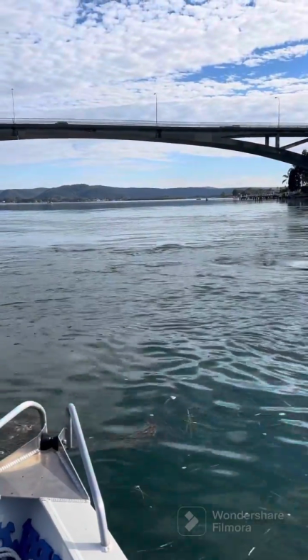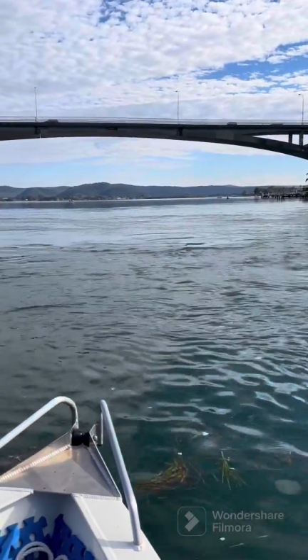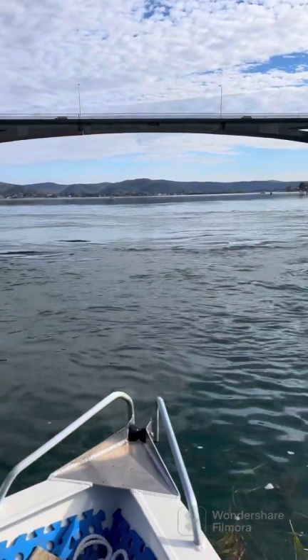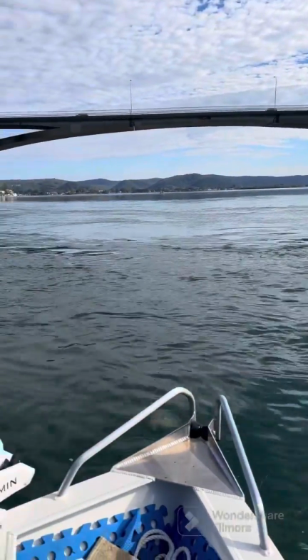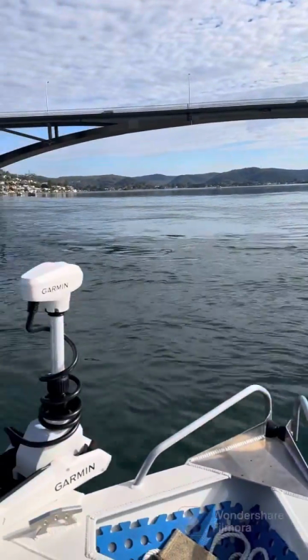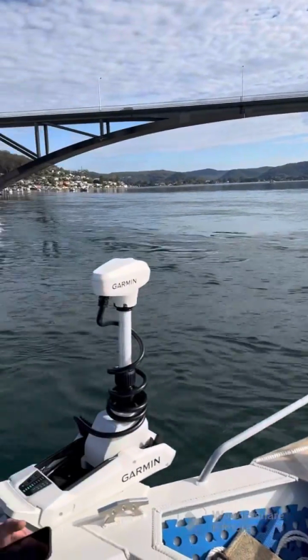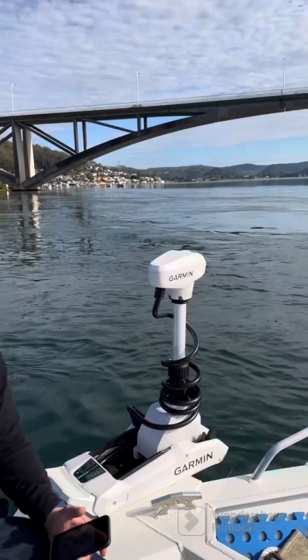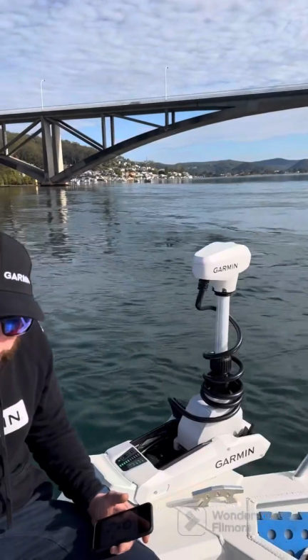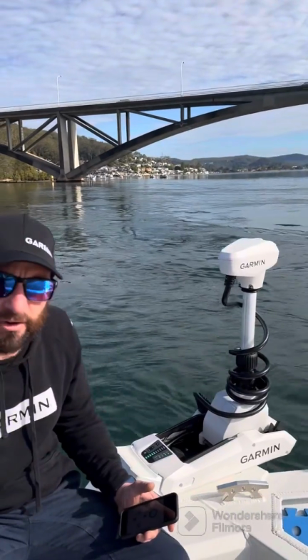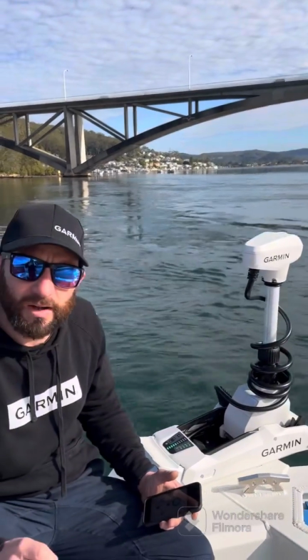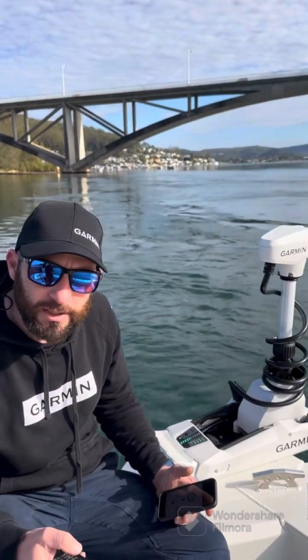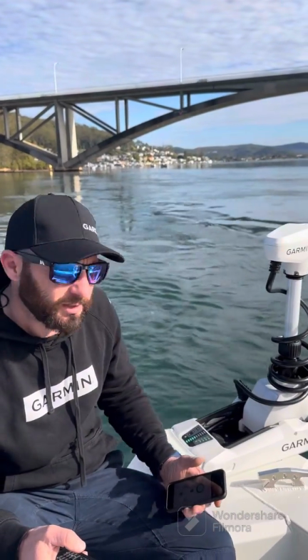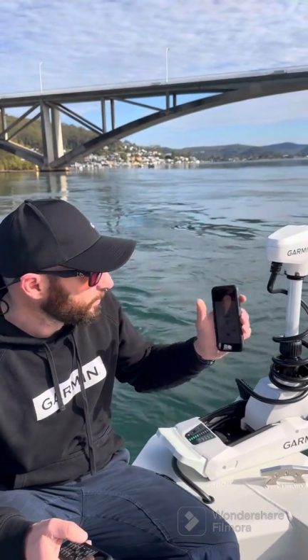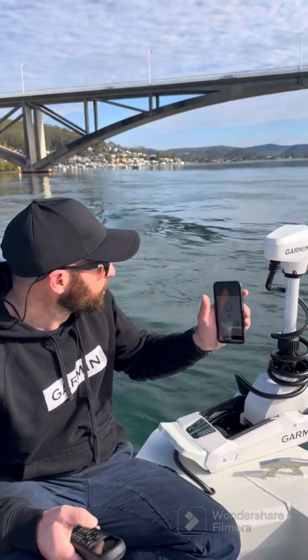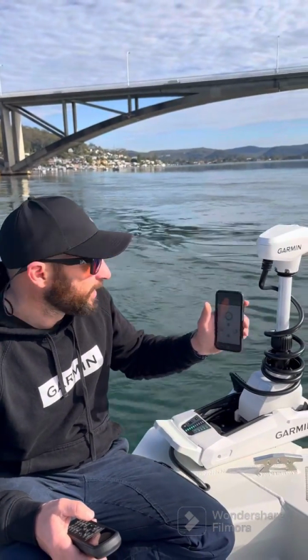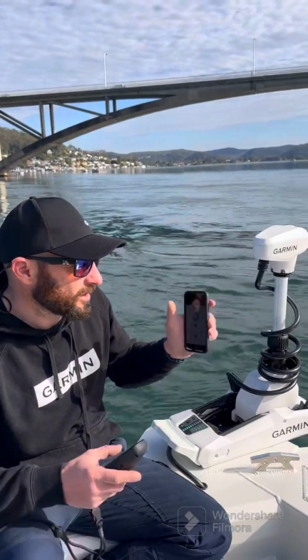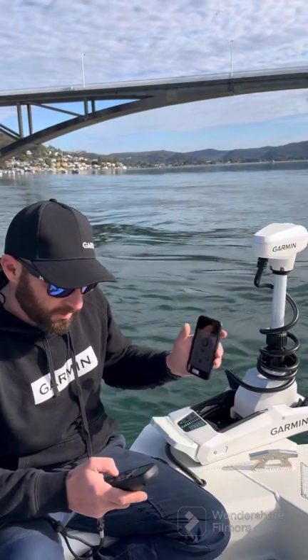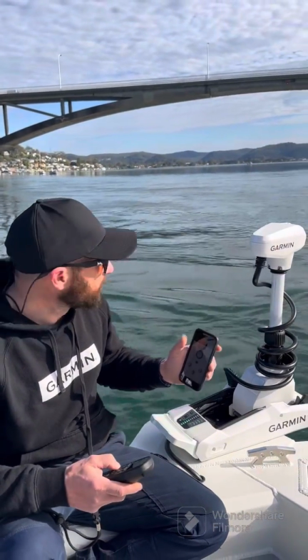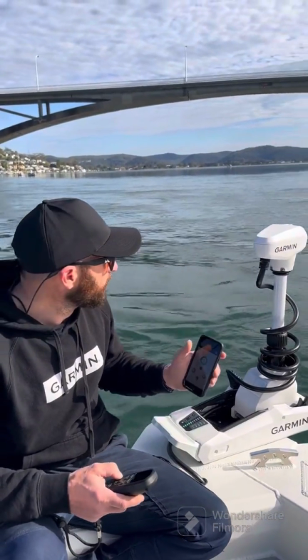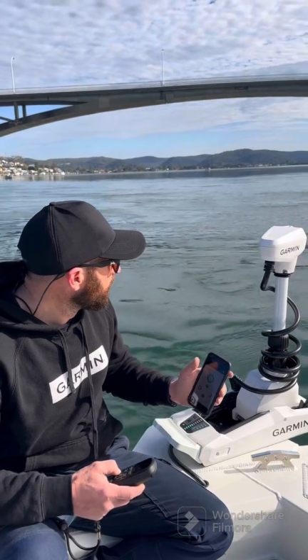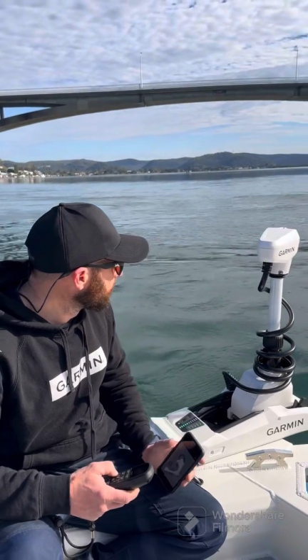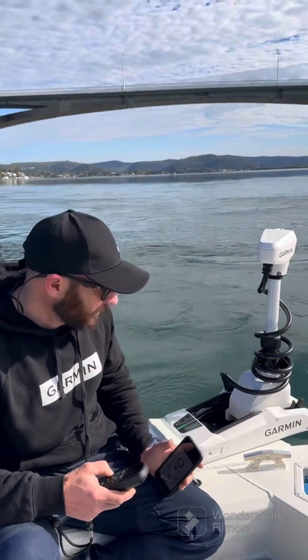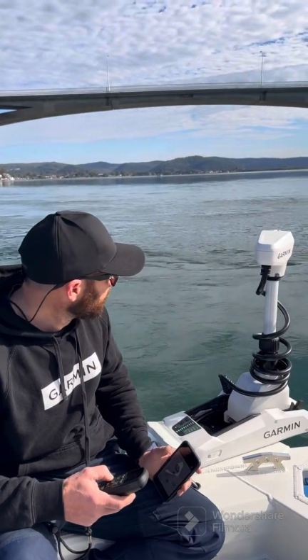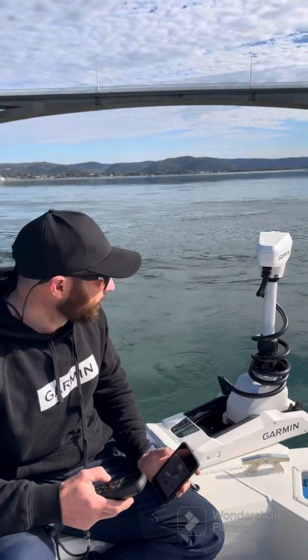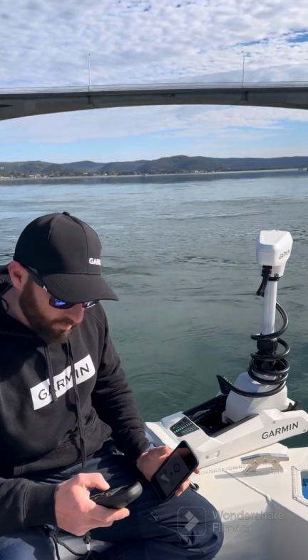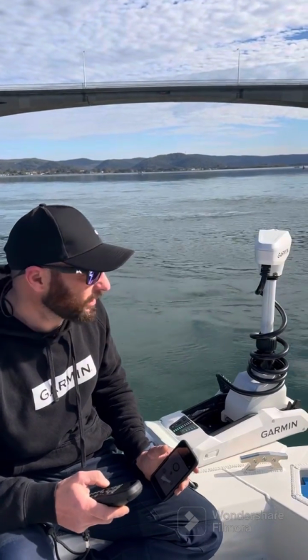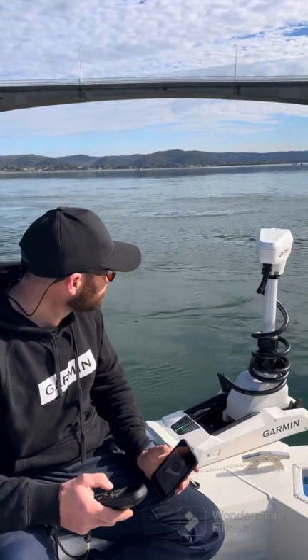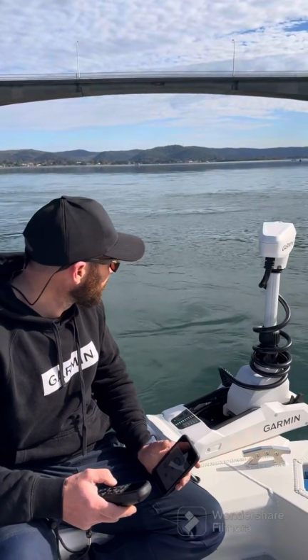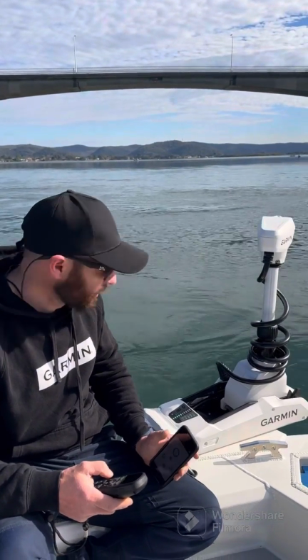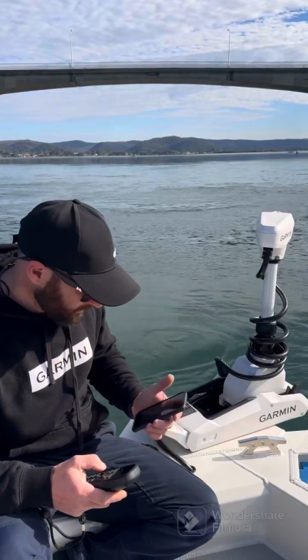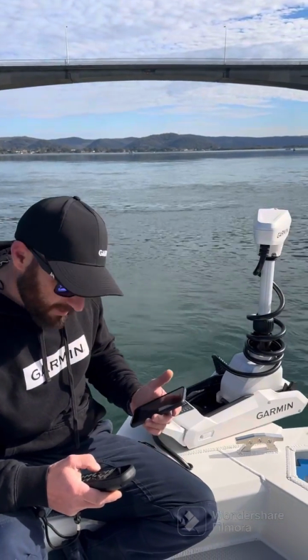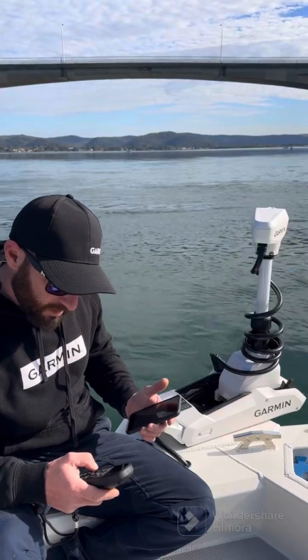This boat has been connected up to a Fusion 24 volt 100 amp lithium battery. We've got the Fusion app fired up here so we can see in real time exactly how much current we're pulling and our state of charge.